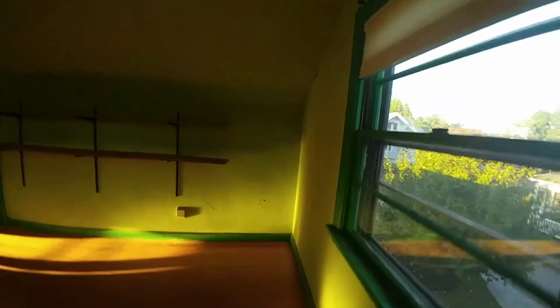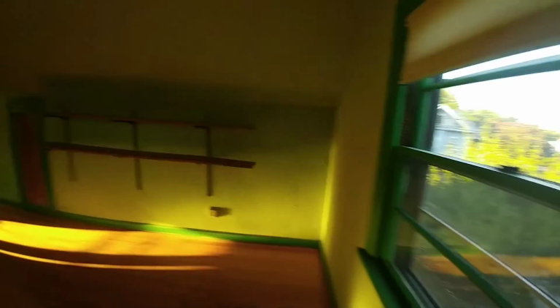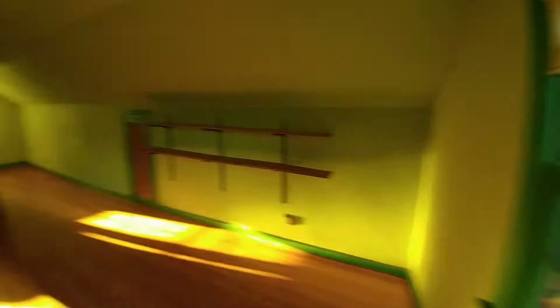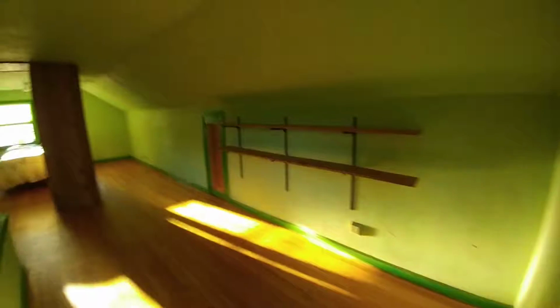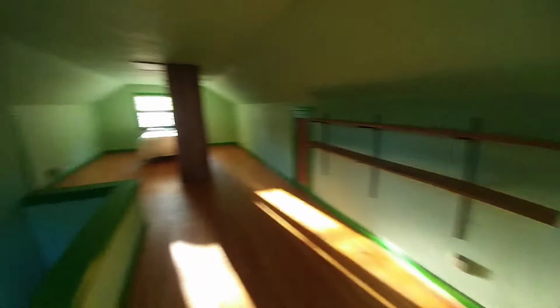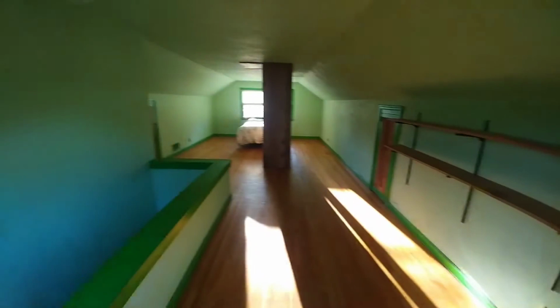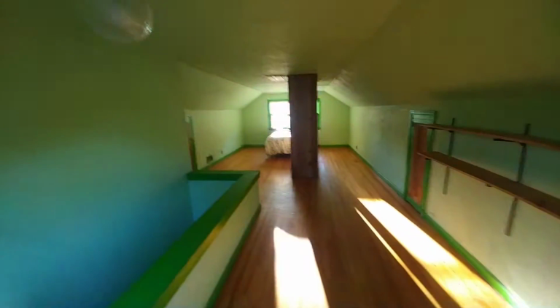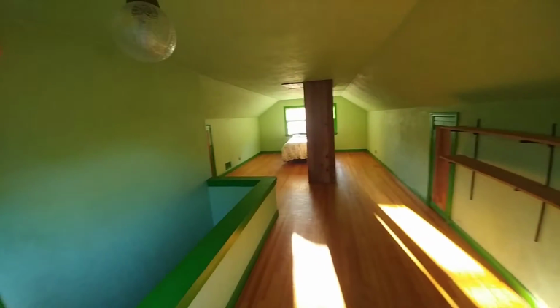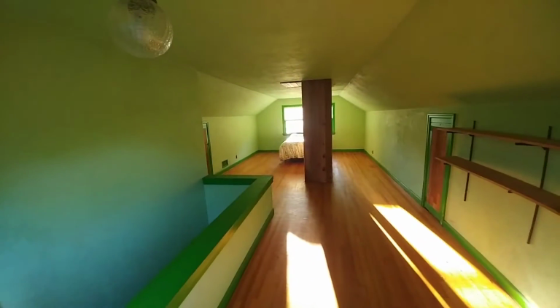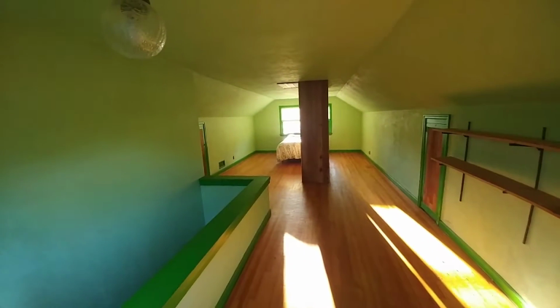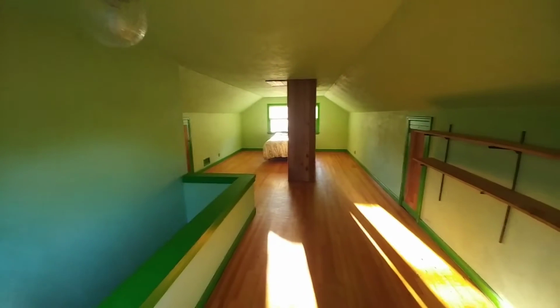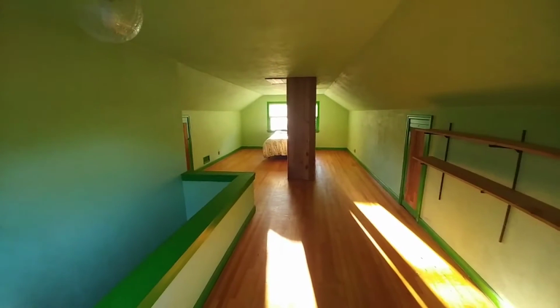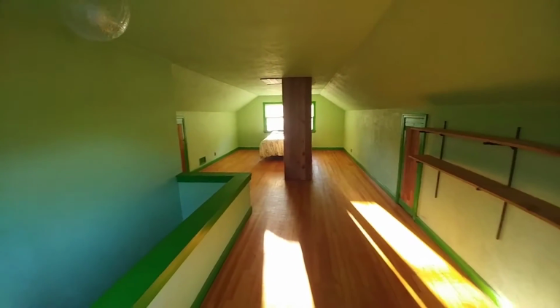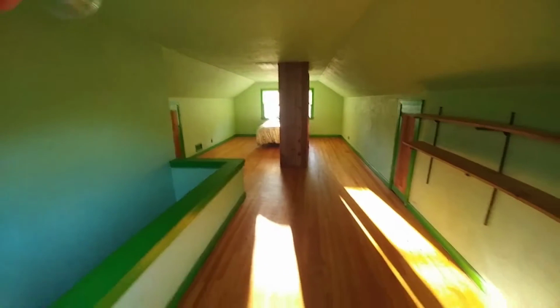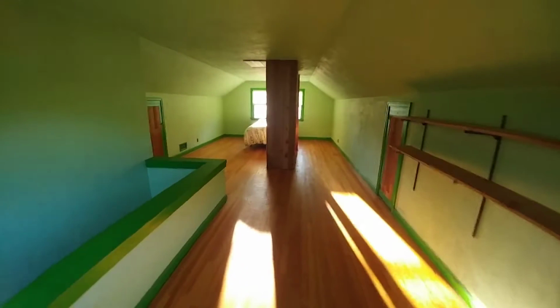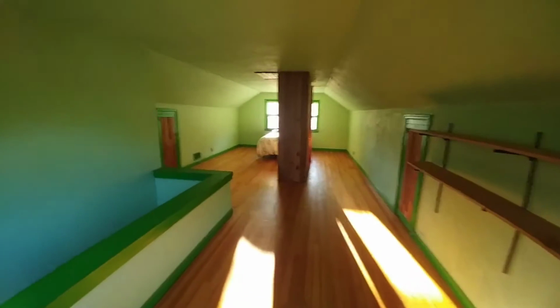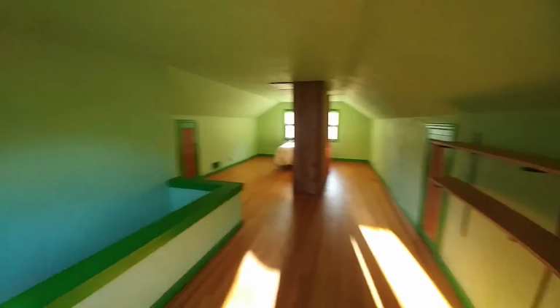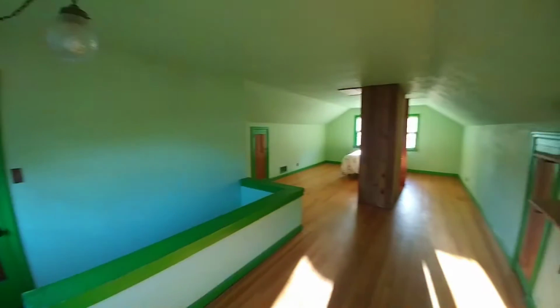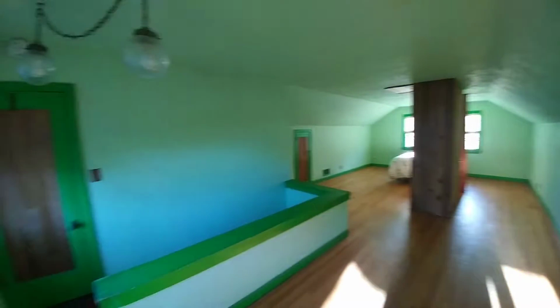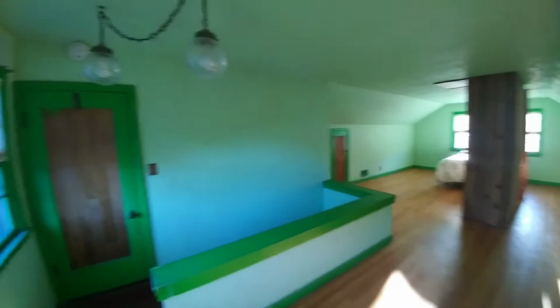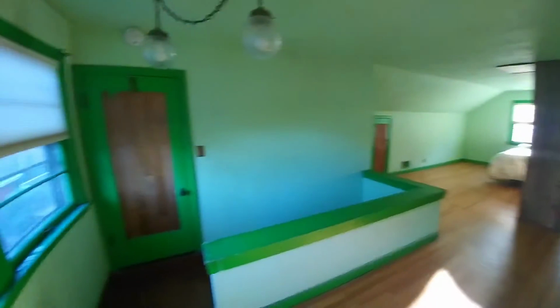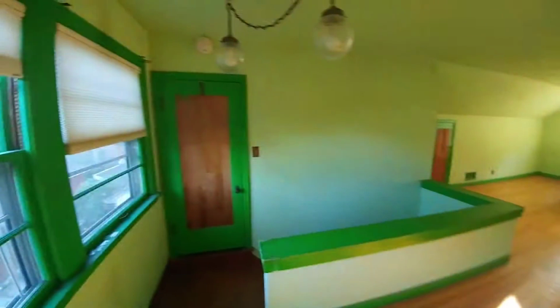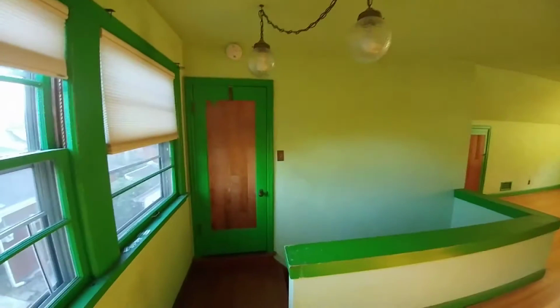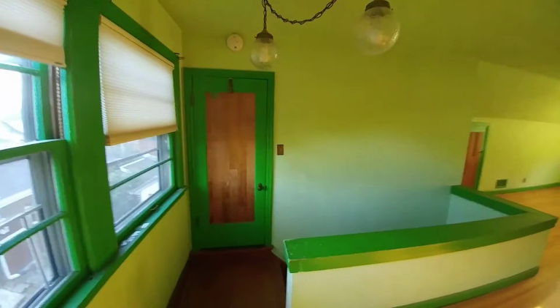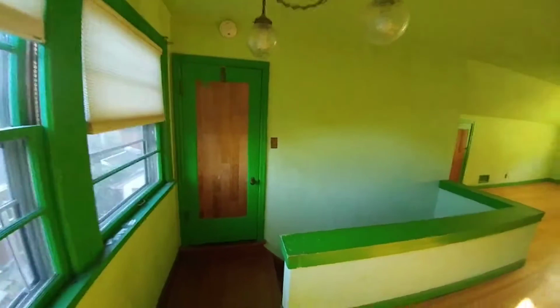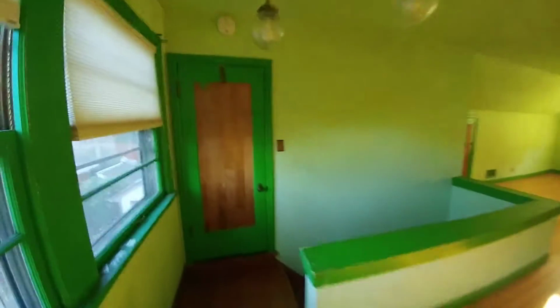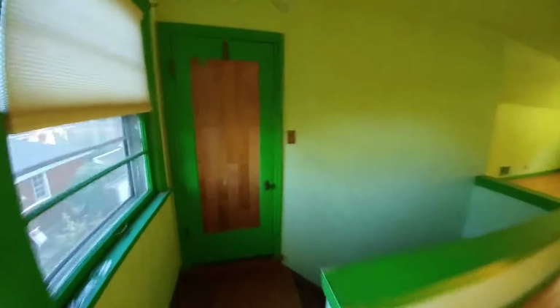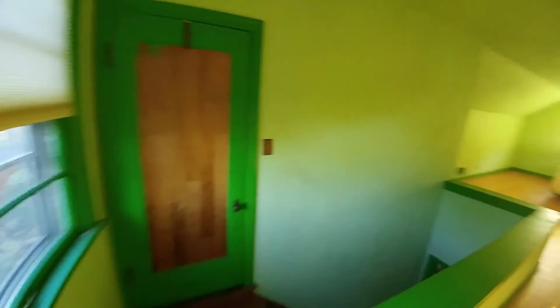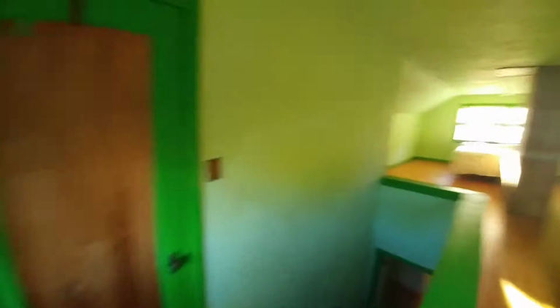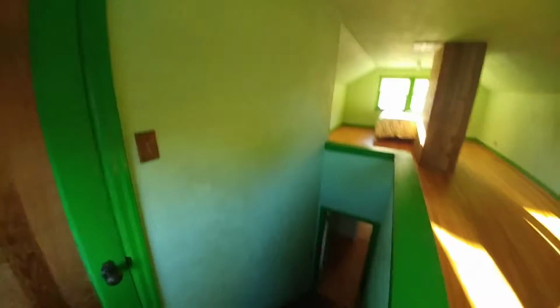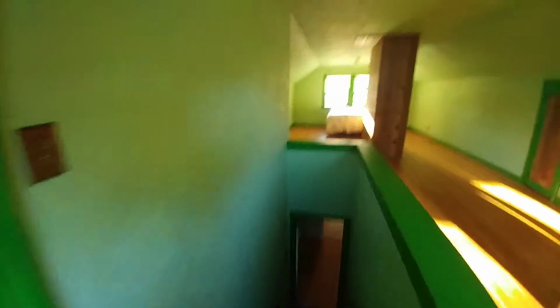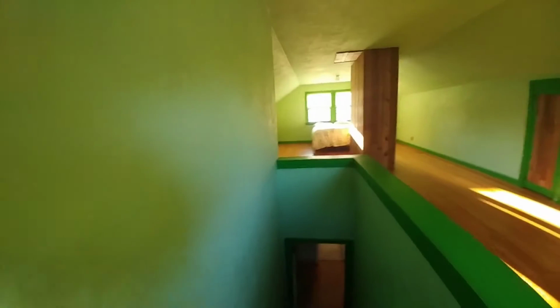There's double panes on those windows up here, which is not the case downstairs. Just an open room — nowhere to put a bathroom or anything, but plenty of storage space. Office area.